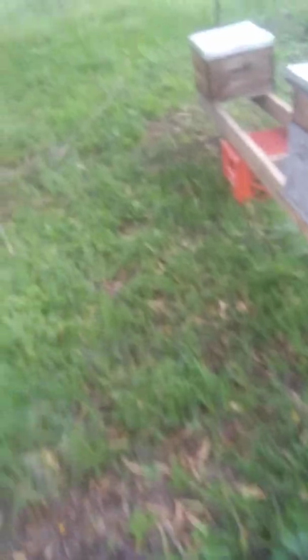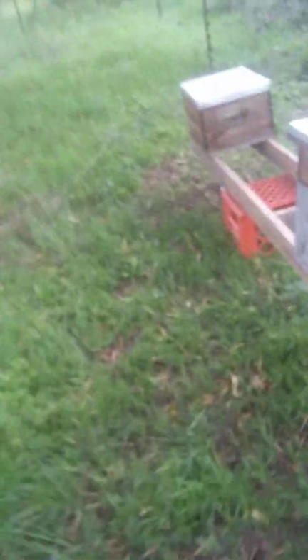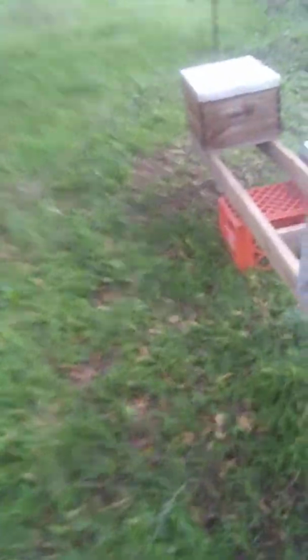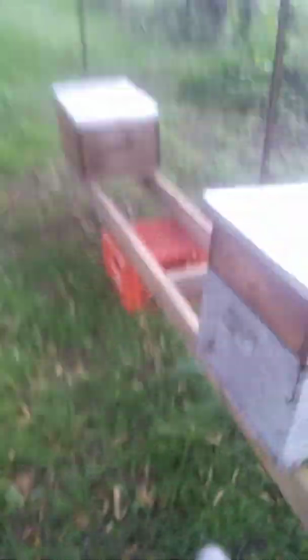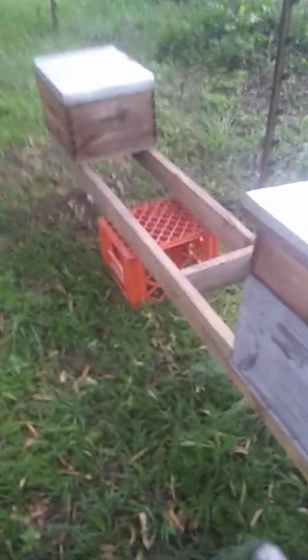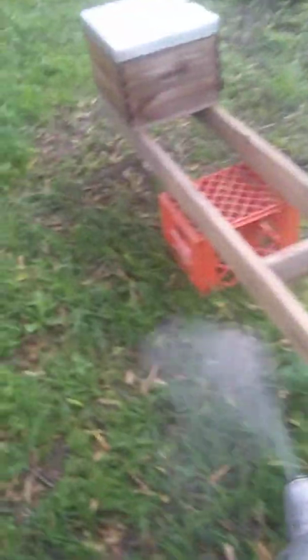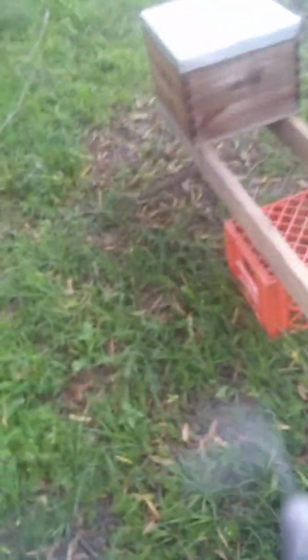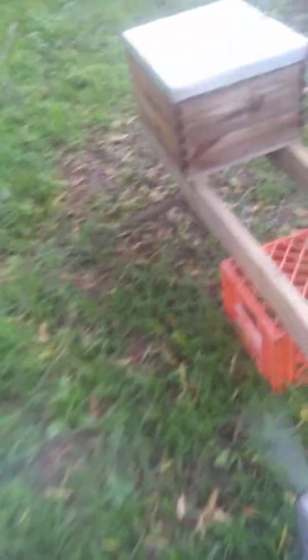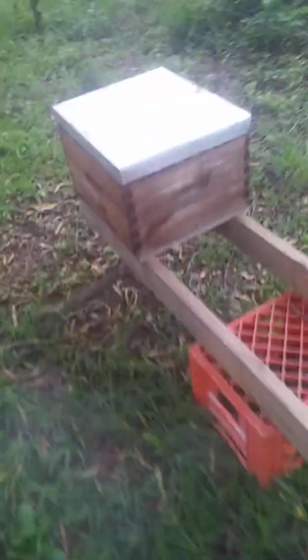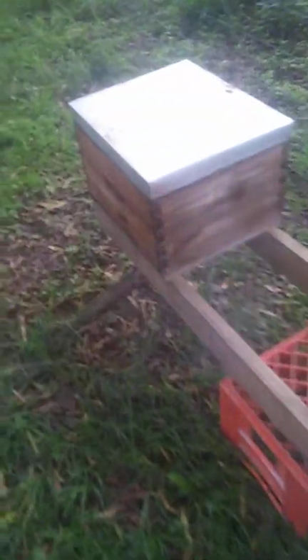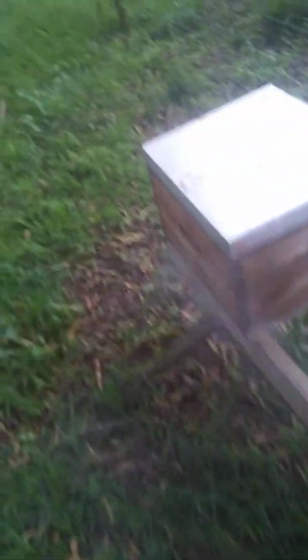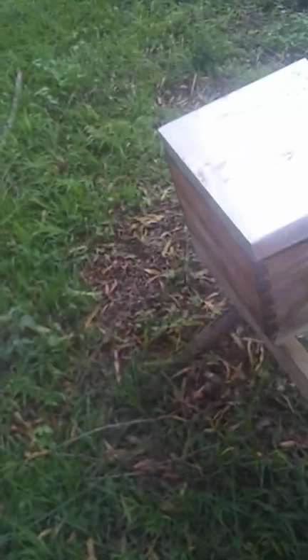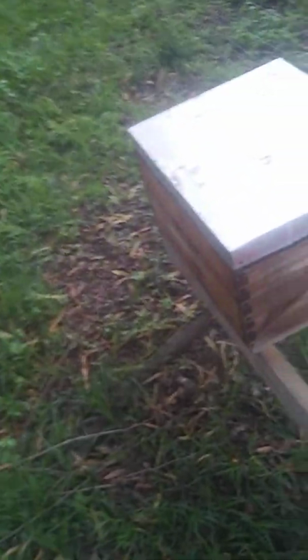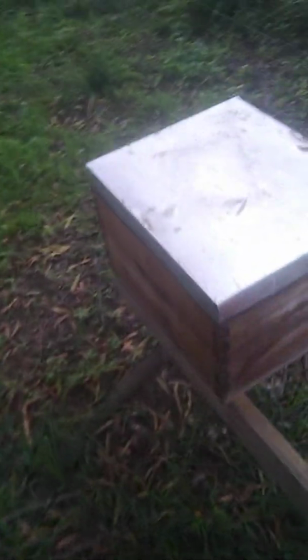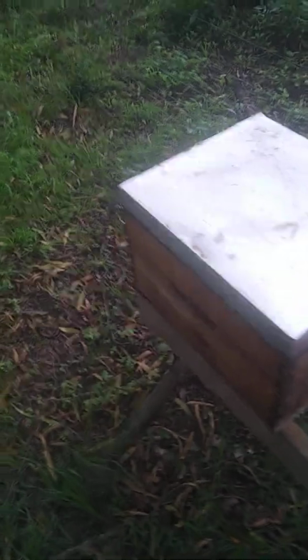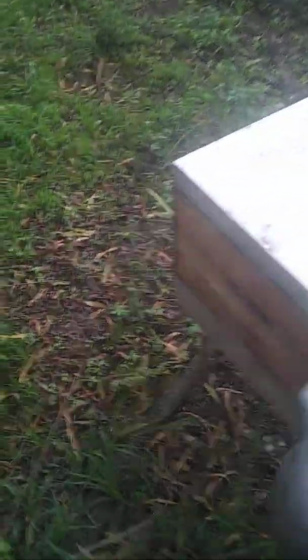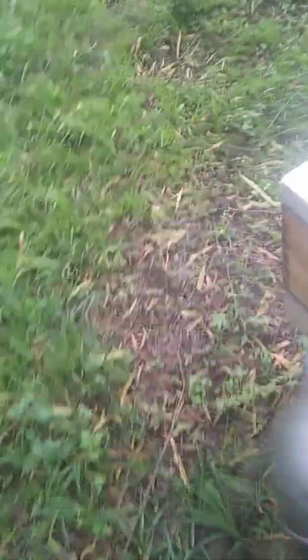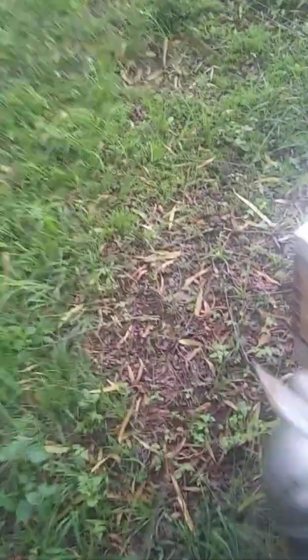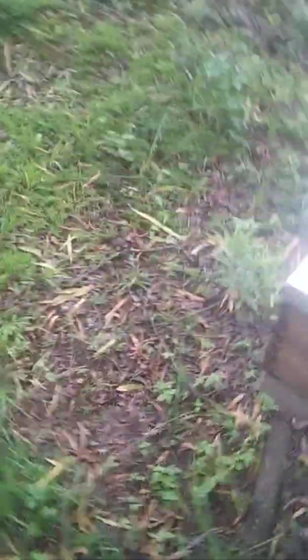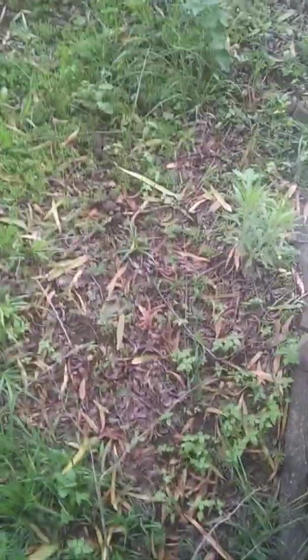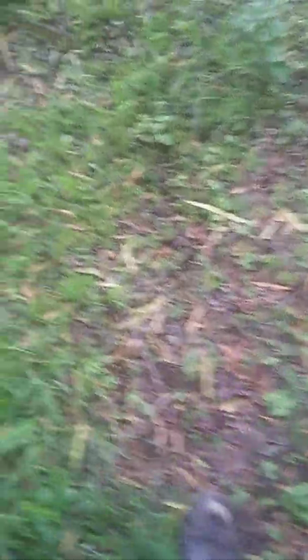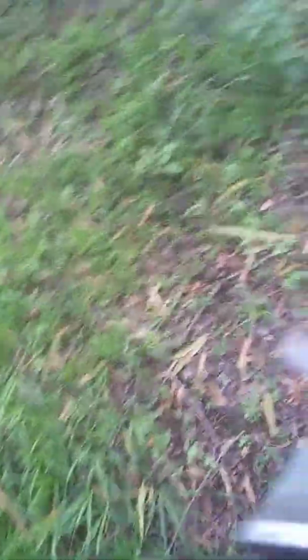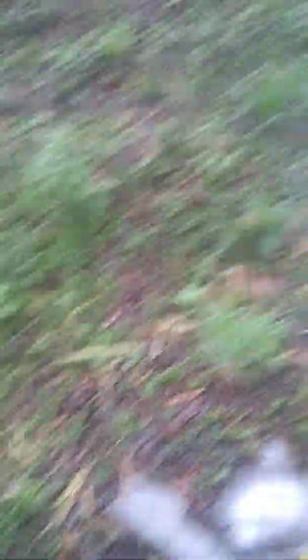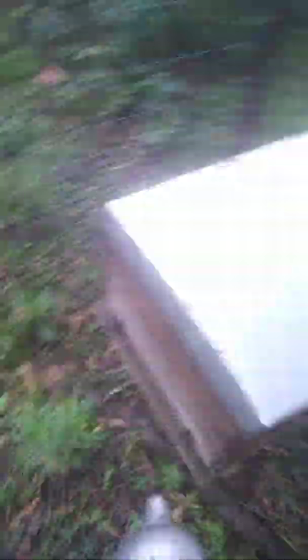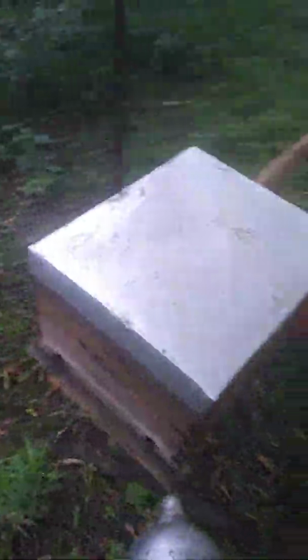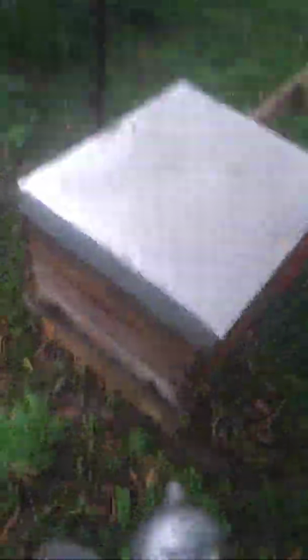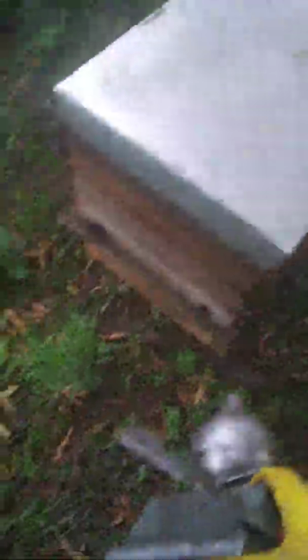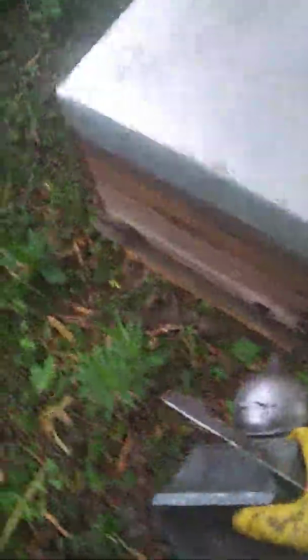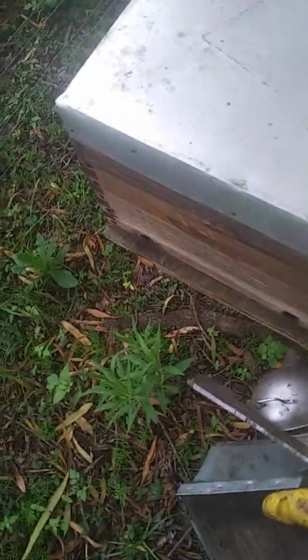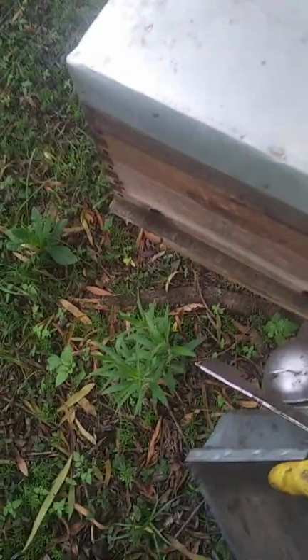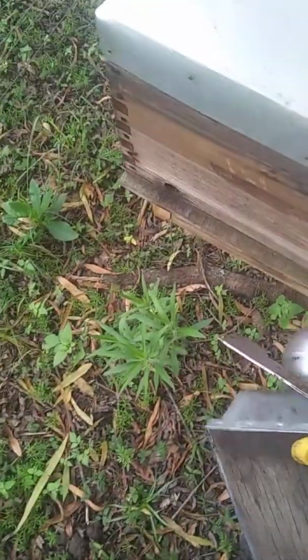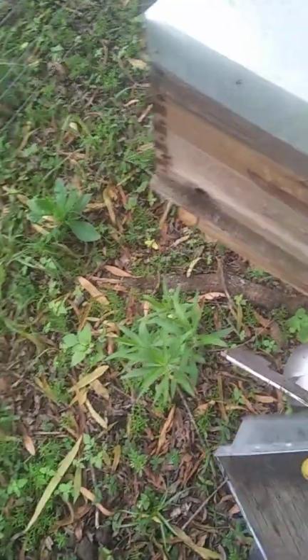Good evening all. Today I'm going to give you a little update on the third removal for the season. That's this hive here. I'm just going to see how they're doing.